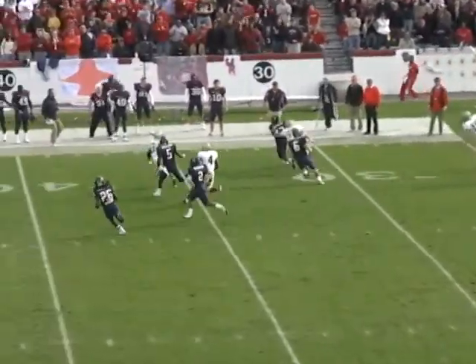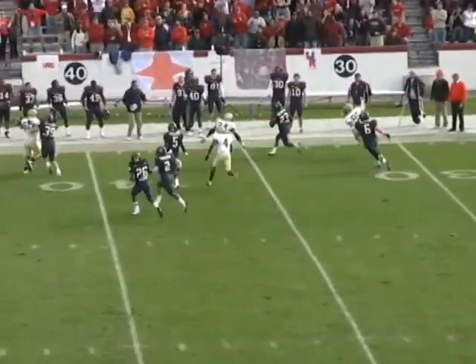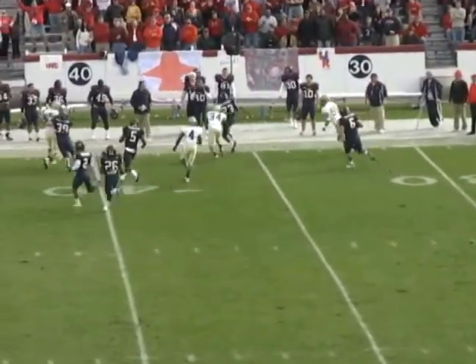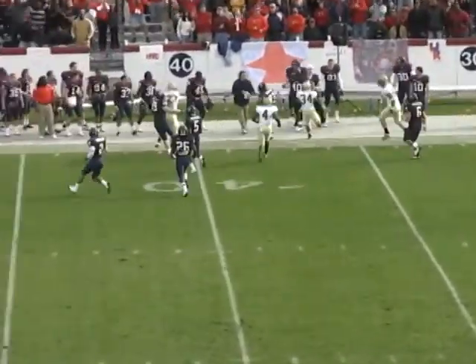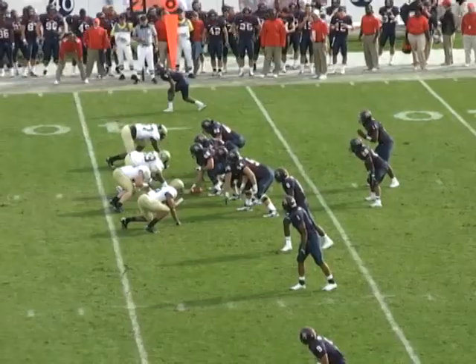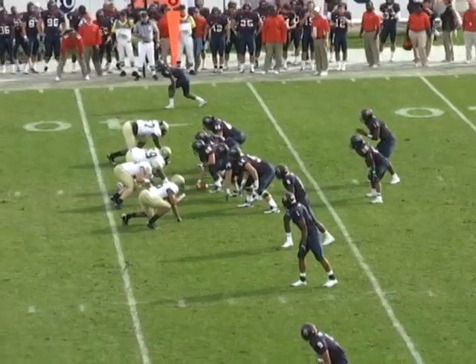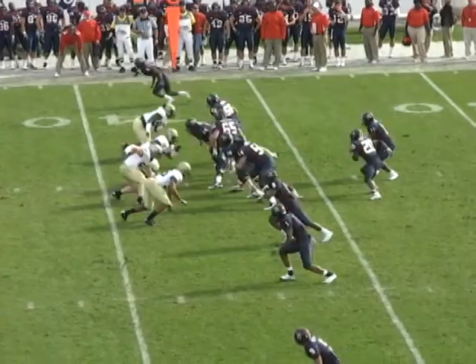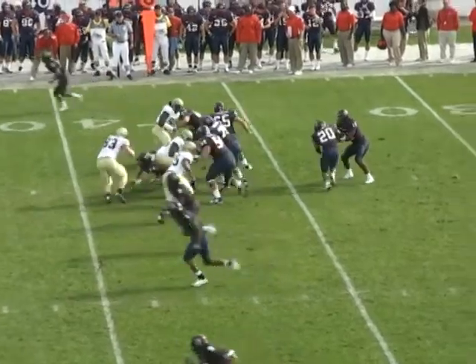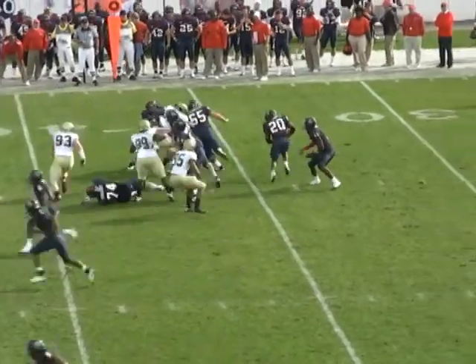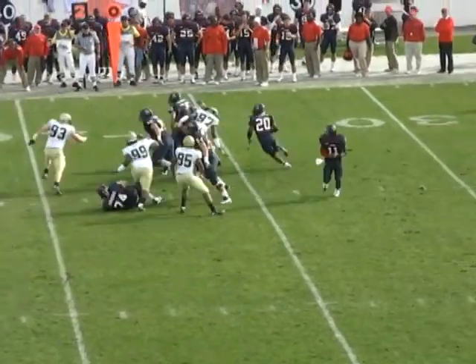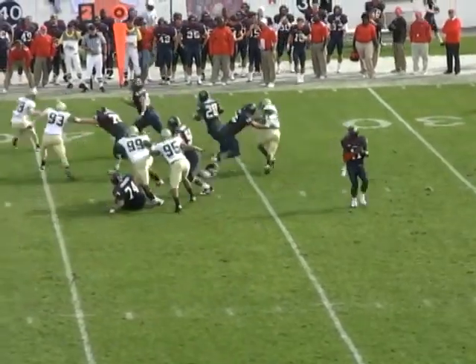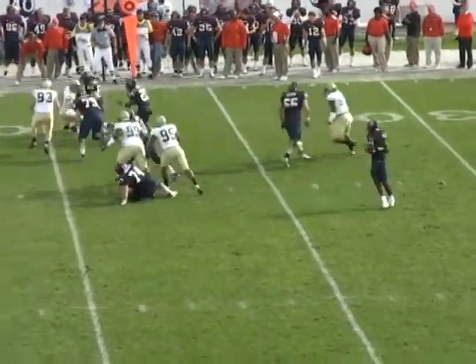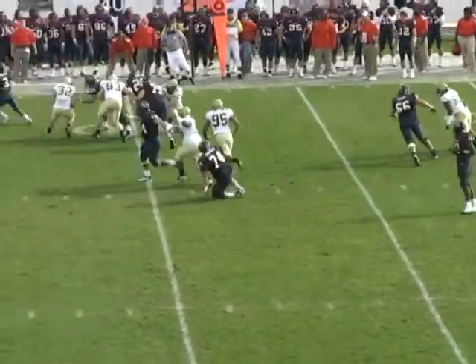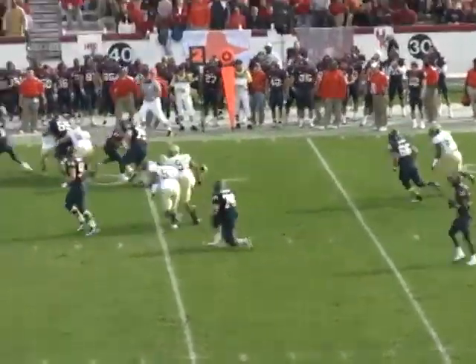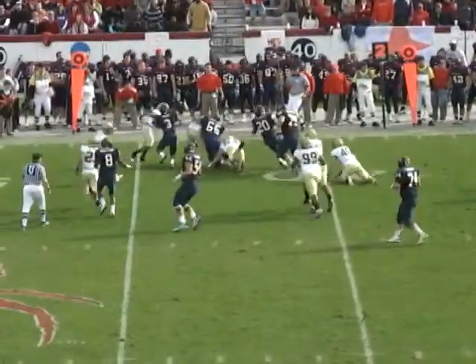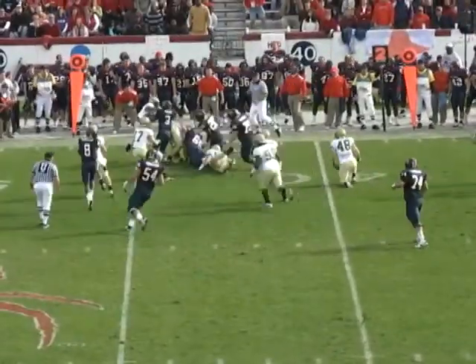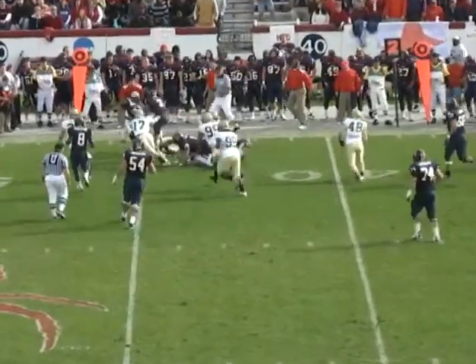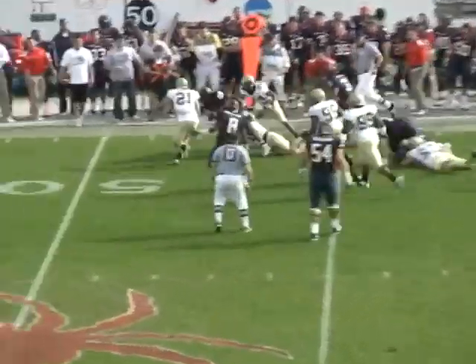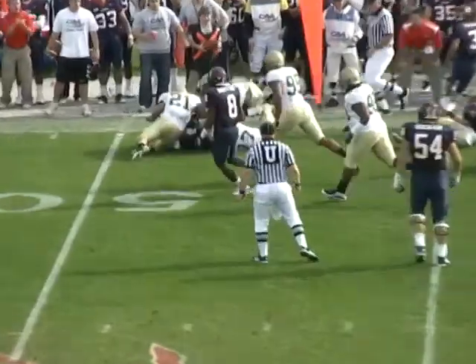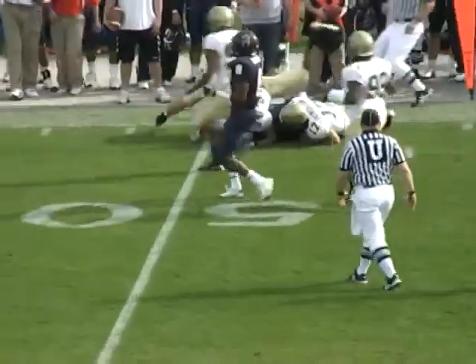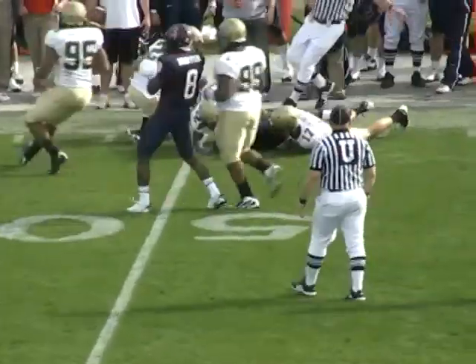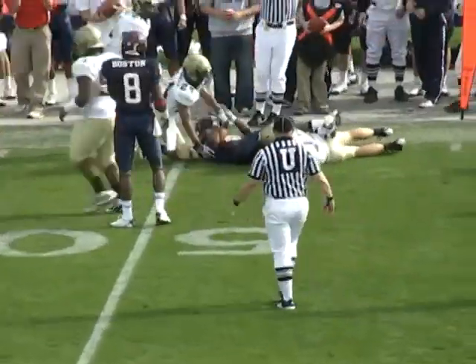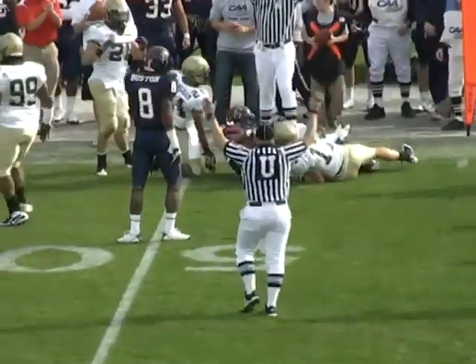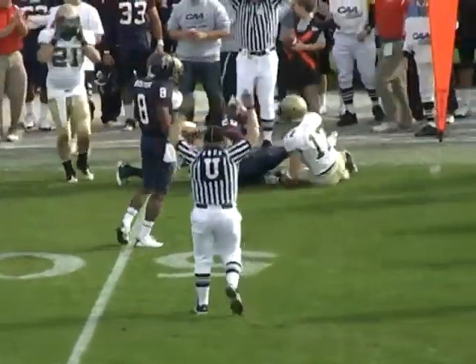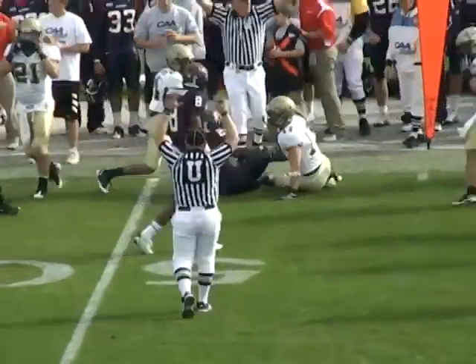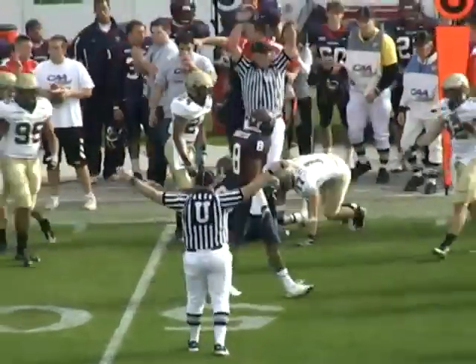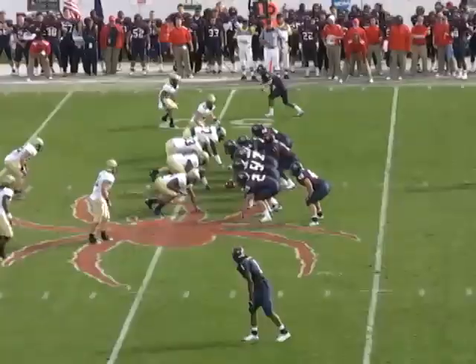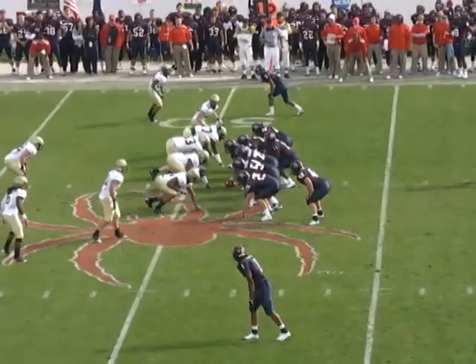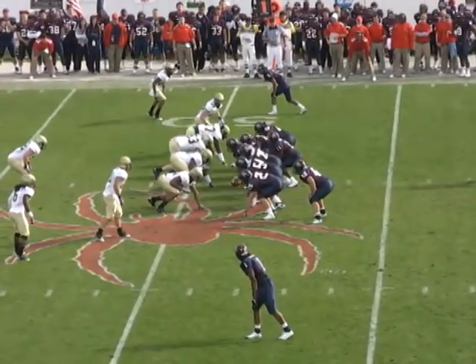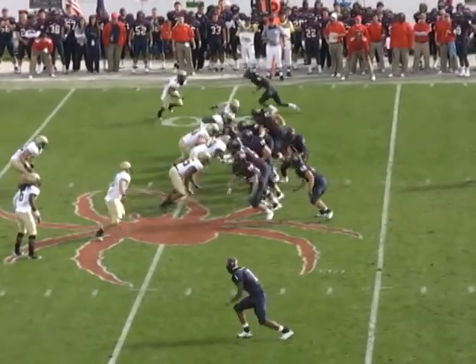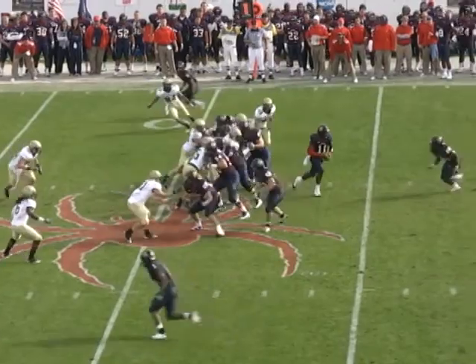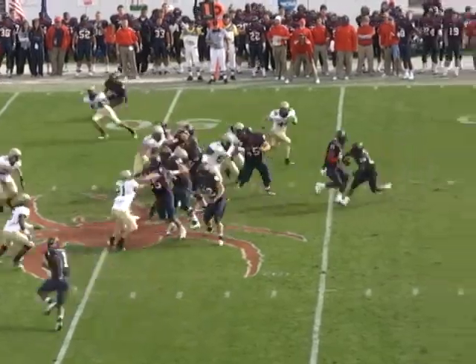RJ Archer, quarterback, in the shotgun formation, four wide. Handoff to Forte, looks to turn the right corner, bounces off a tackle, goes down the Spider's sideline and picks up a first down from the Richmond 49.